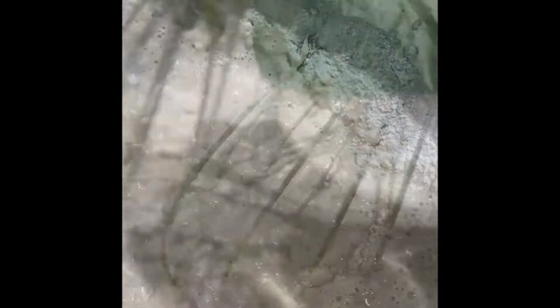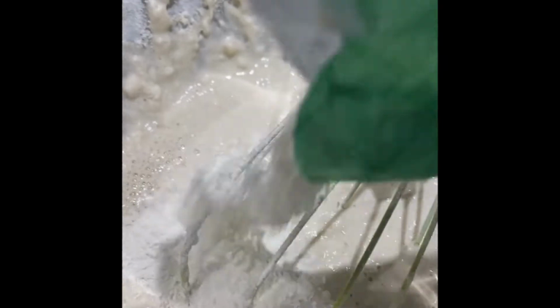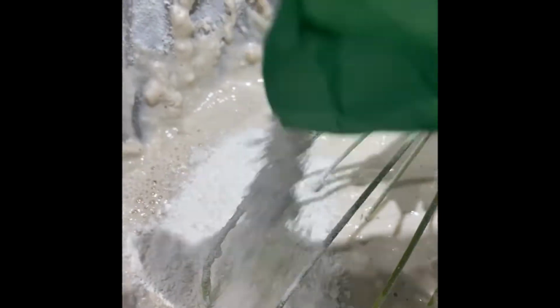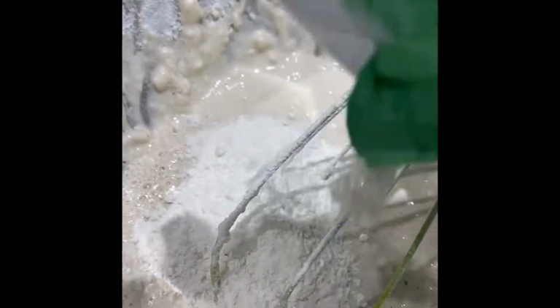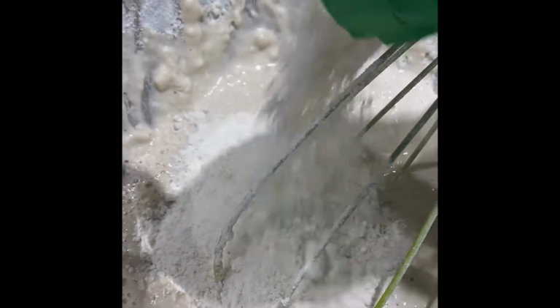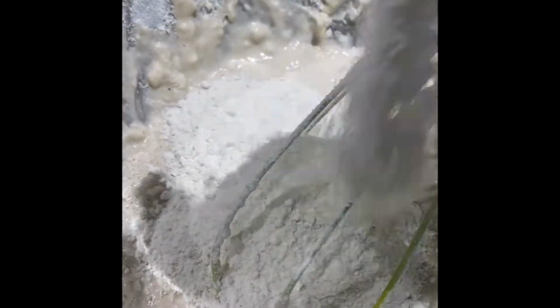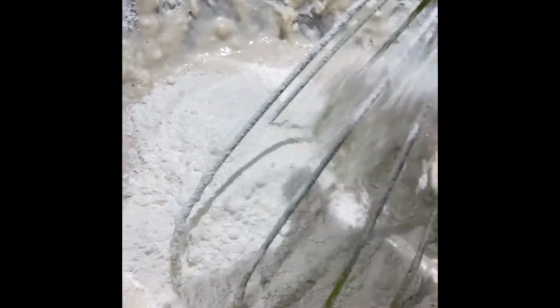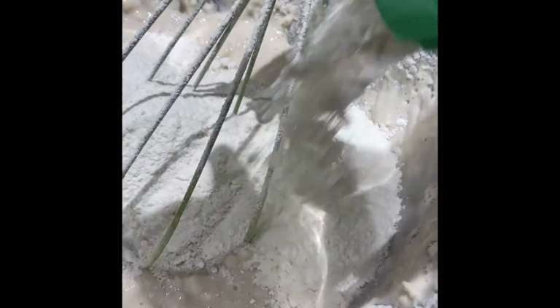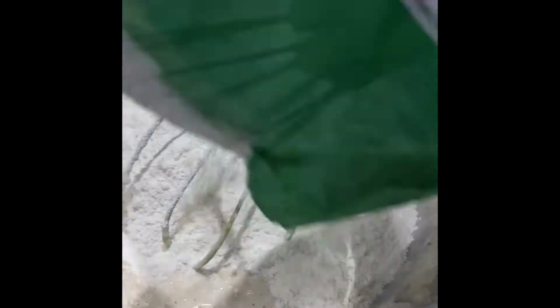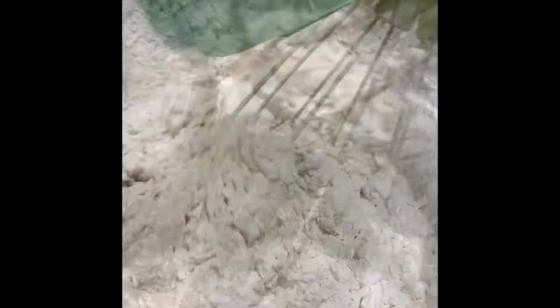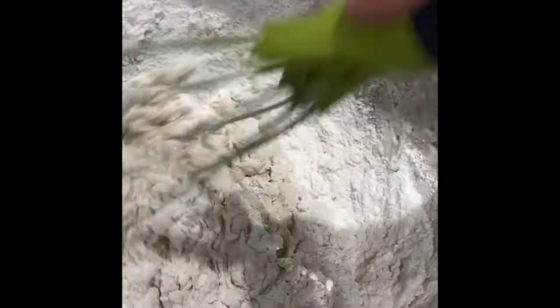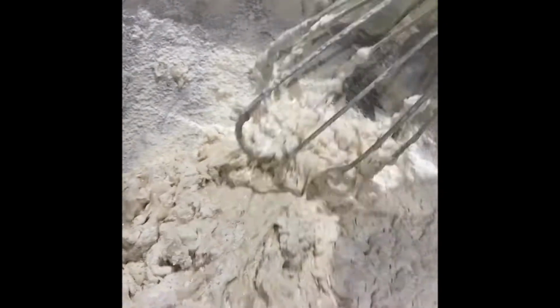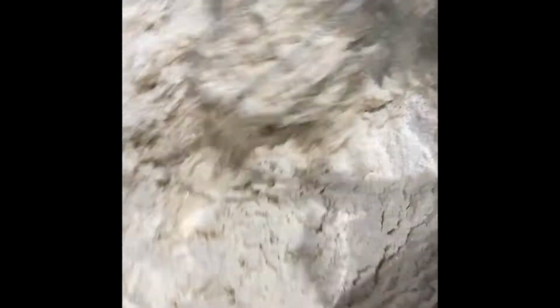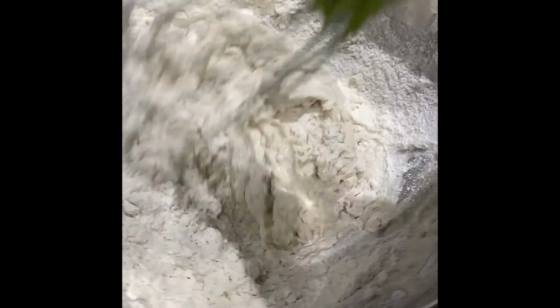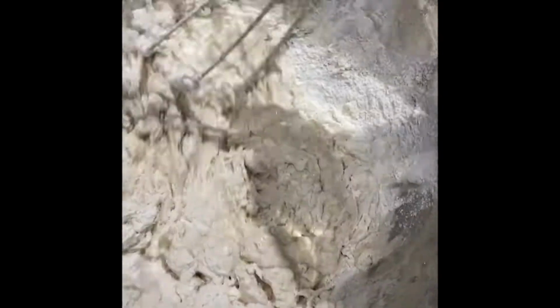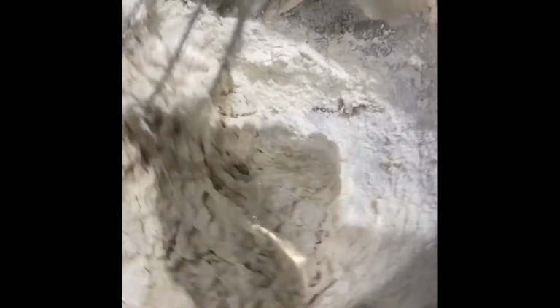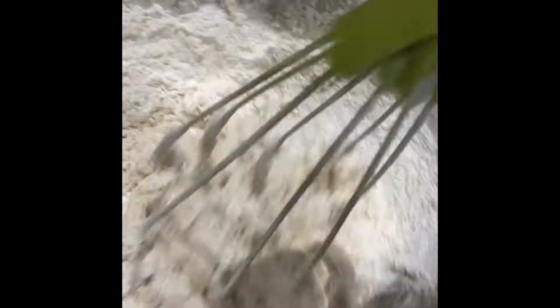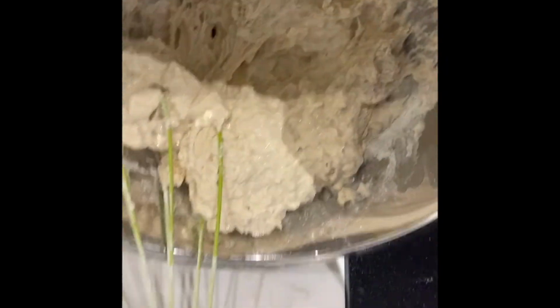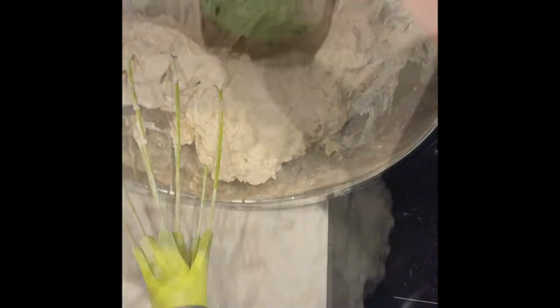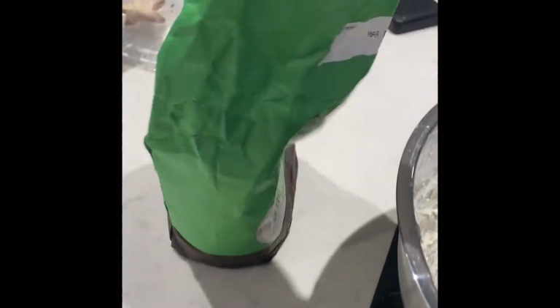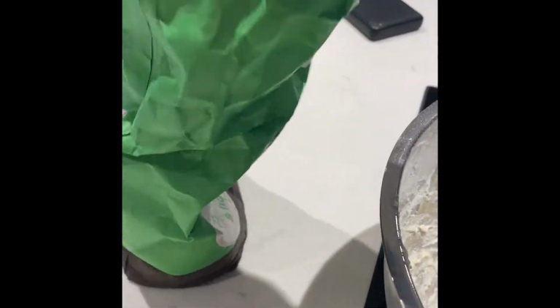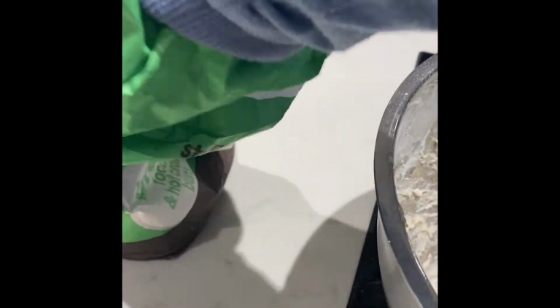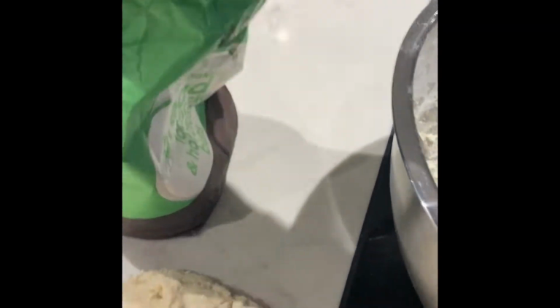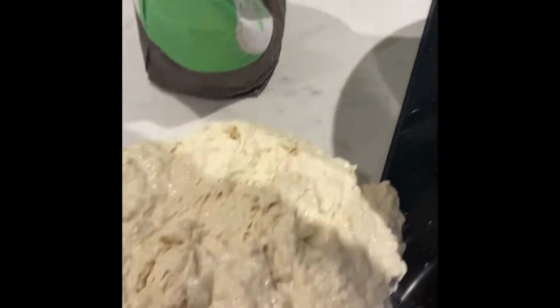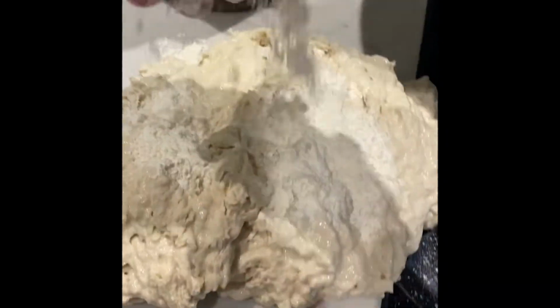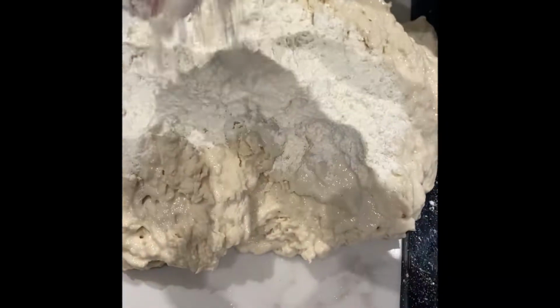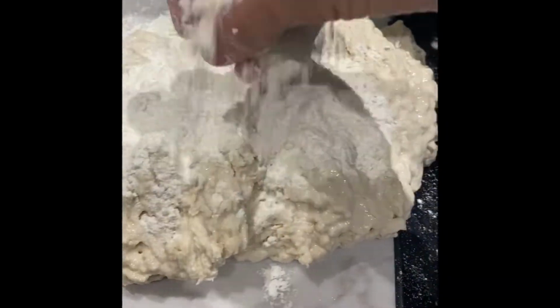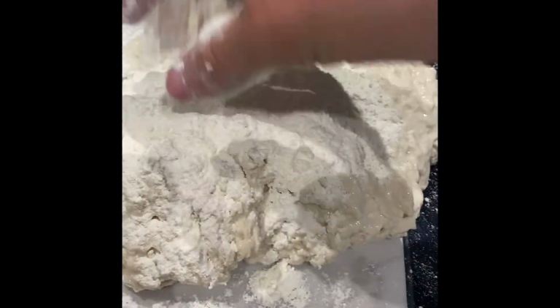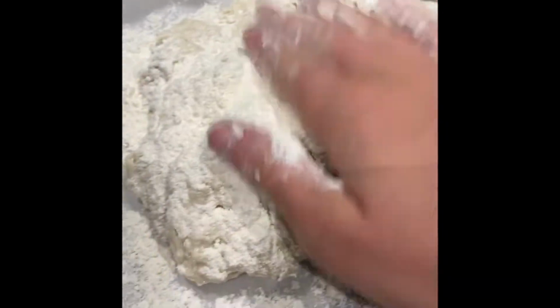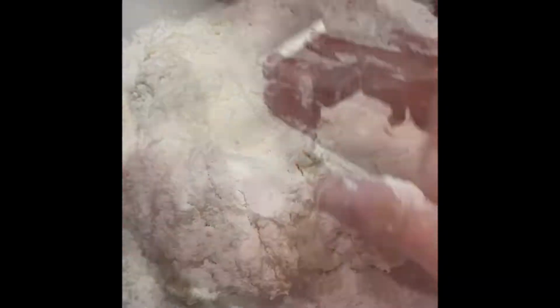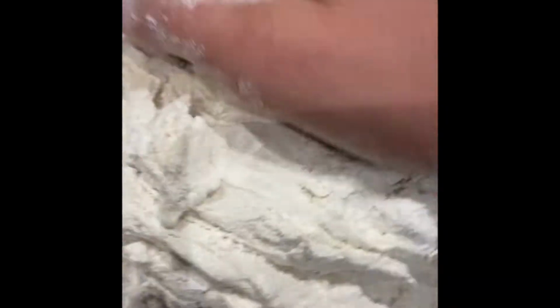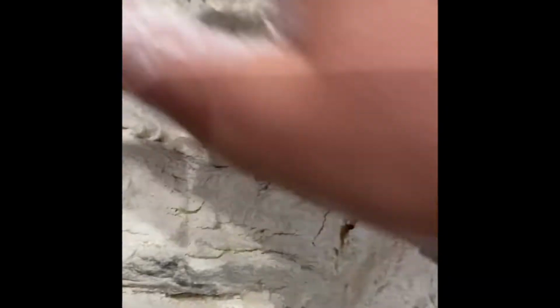Now some flour on here. We keep on mixing until we can knead the dough. Like this.